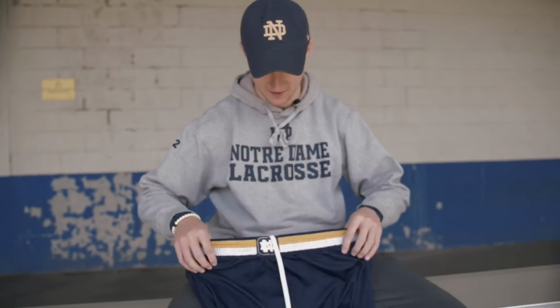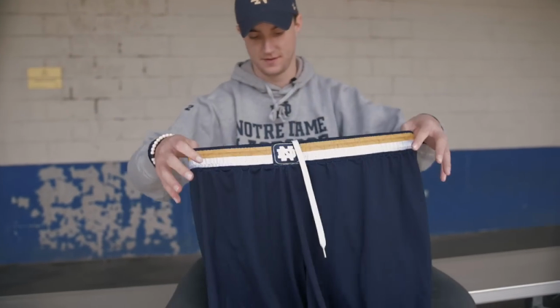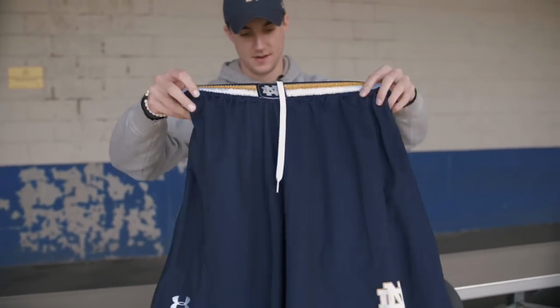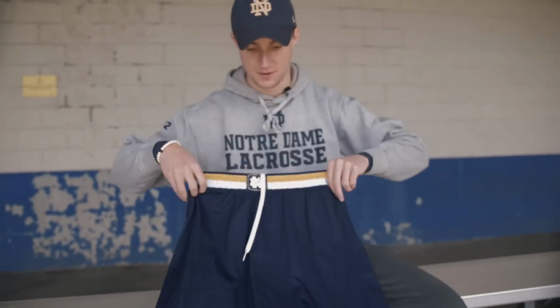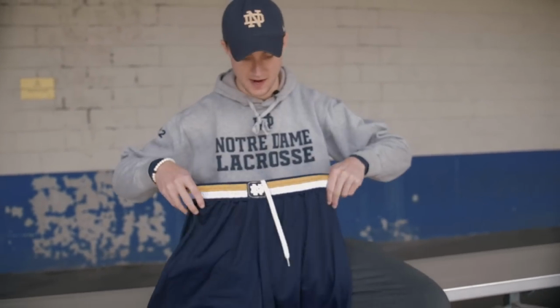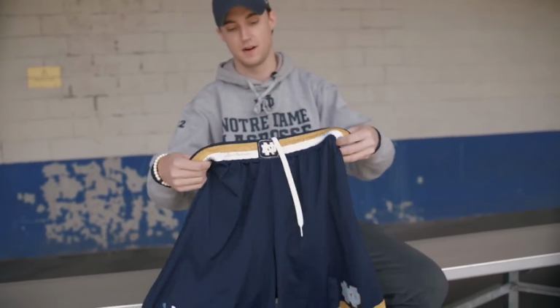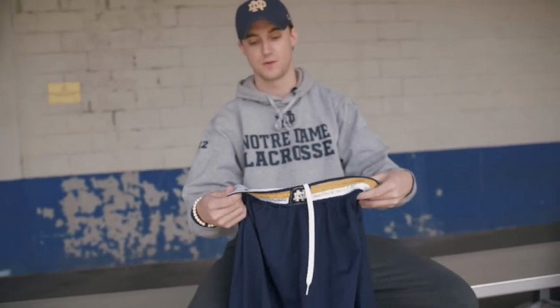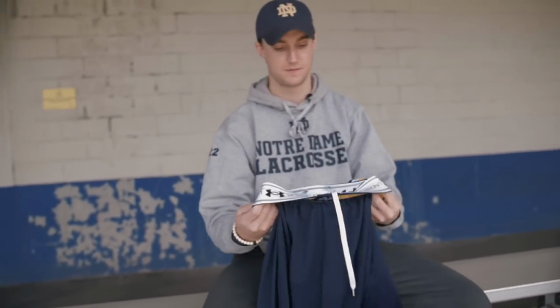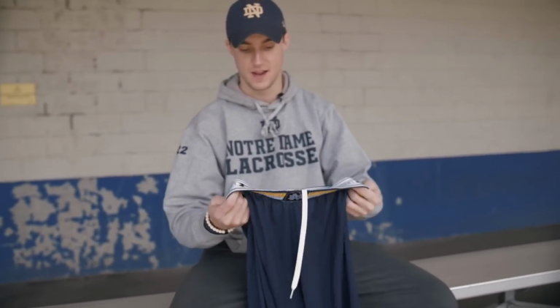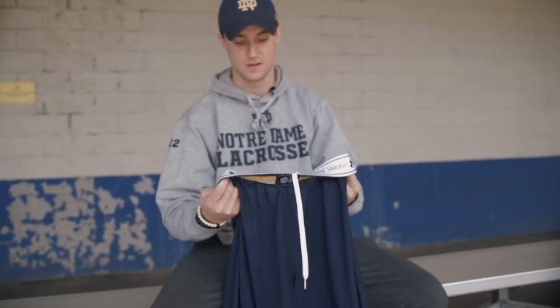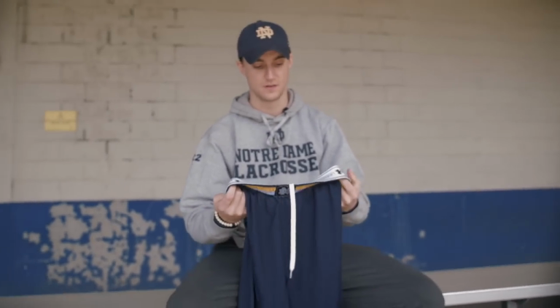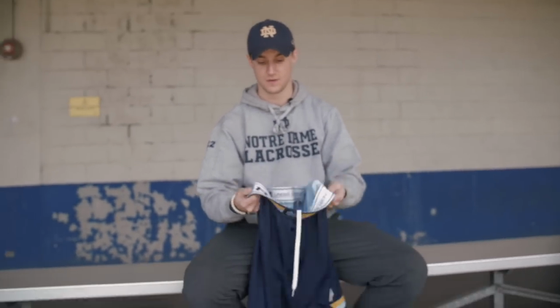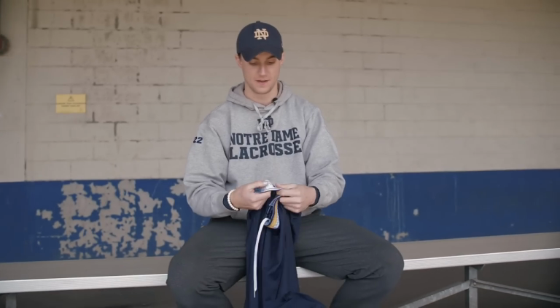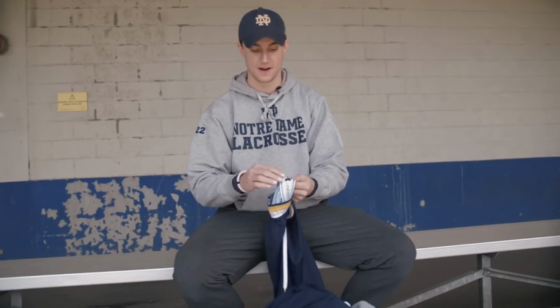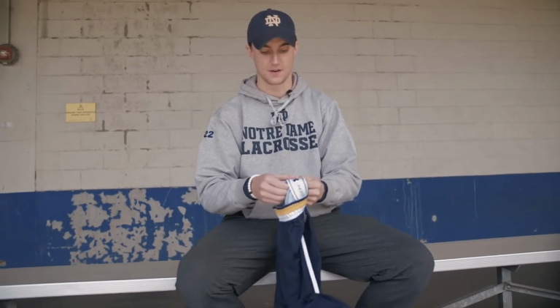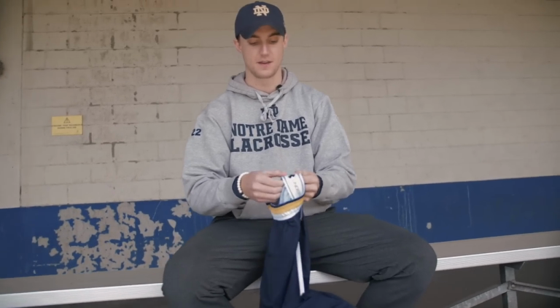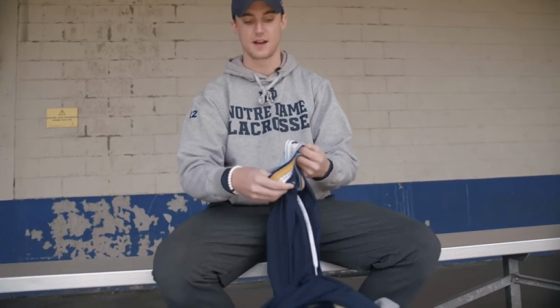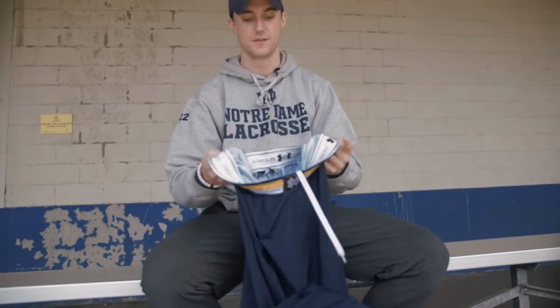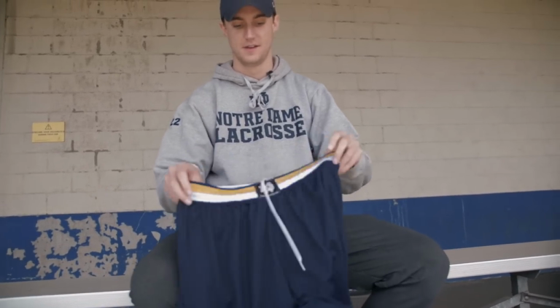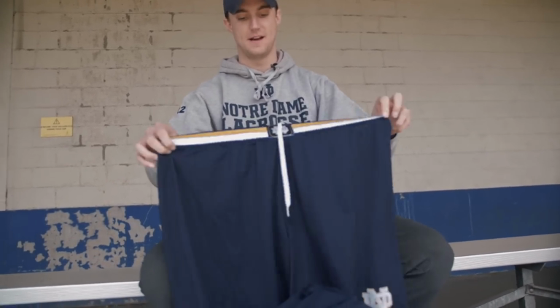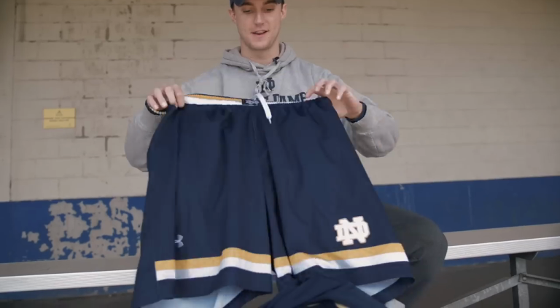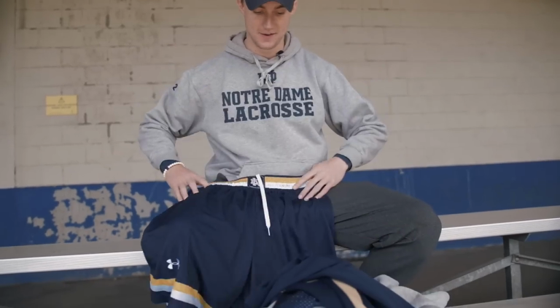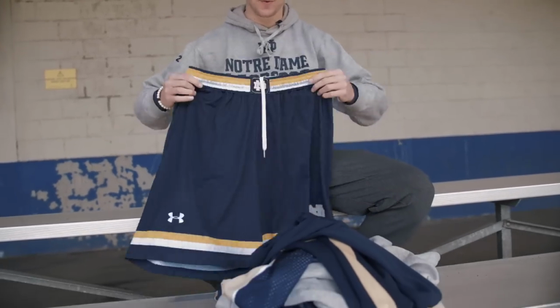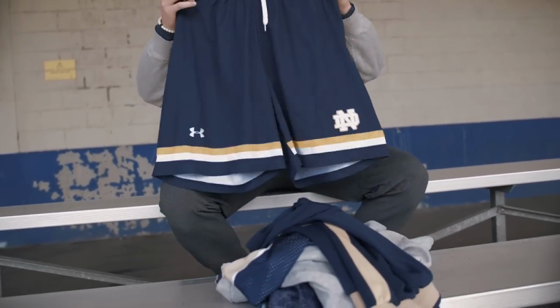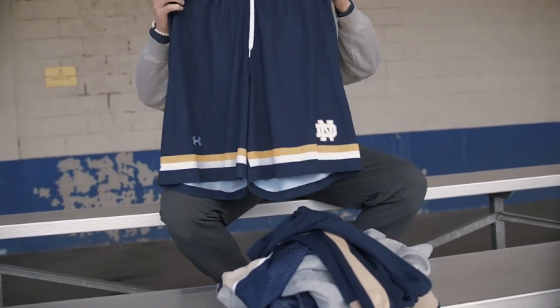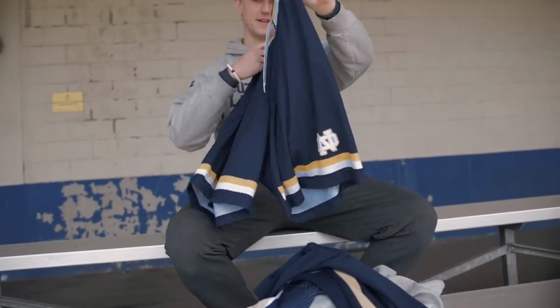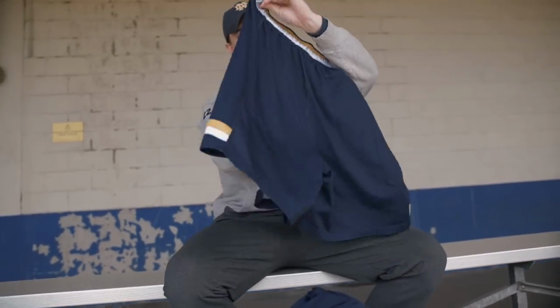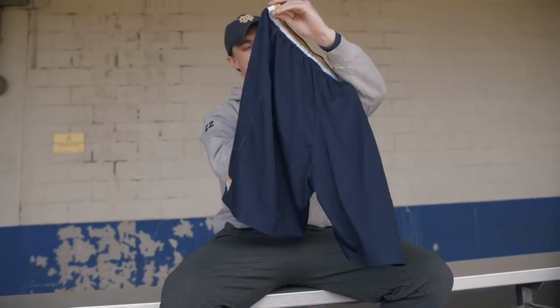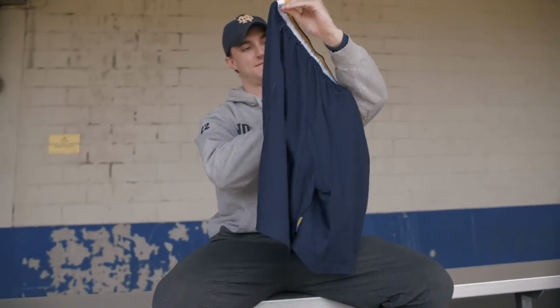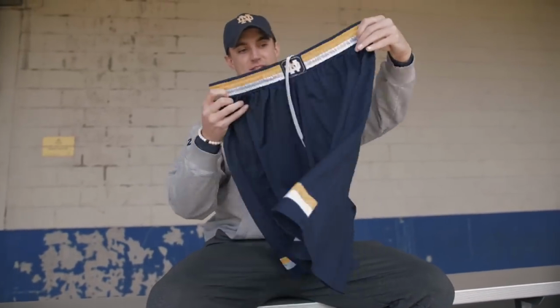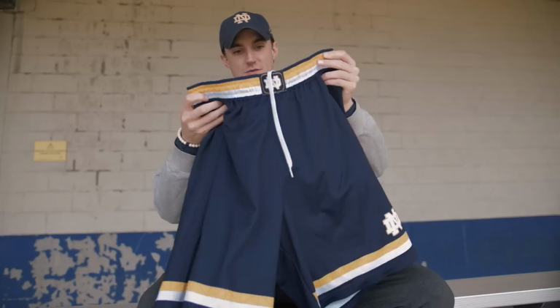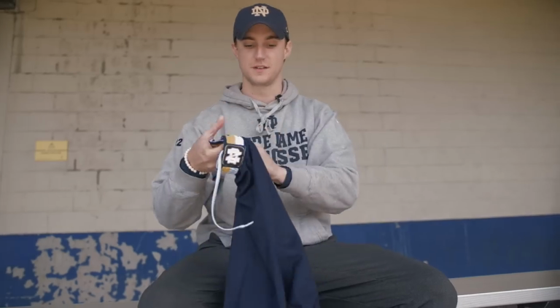These are just some of the shorts we had — these are our game shorts. Awesome, super comfy, they've got kind of a grip on the inside too. Now they're getting a lot of use for me playing hoops around, but yeah, awesome shorts.